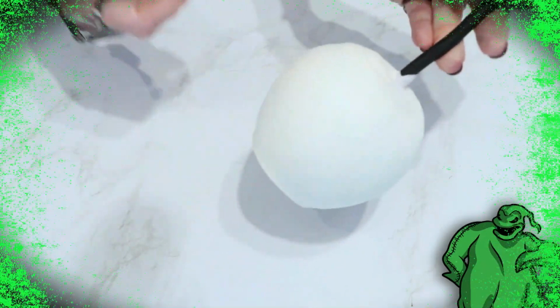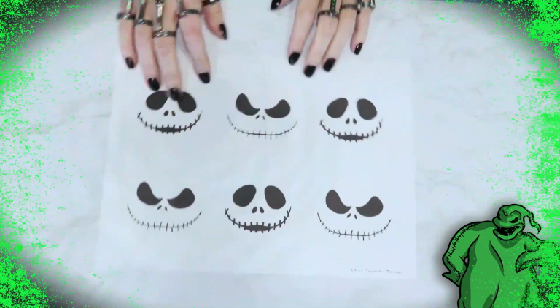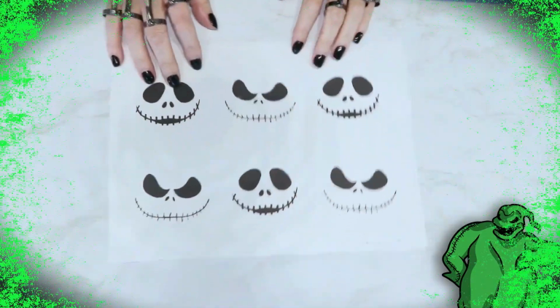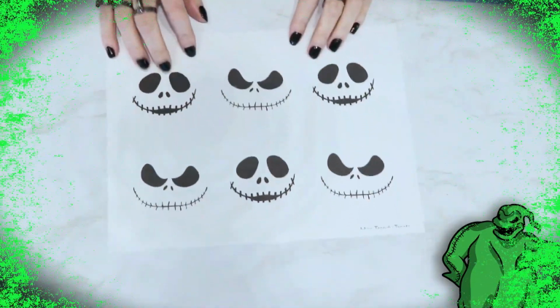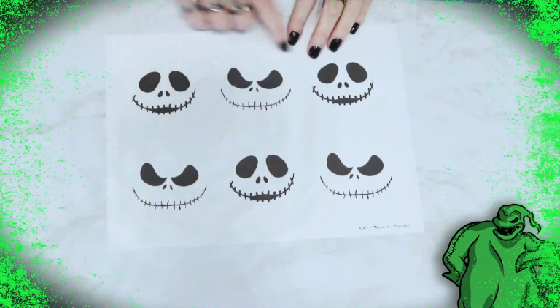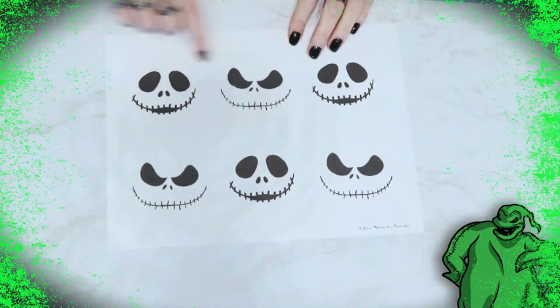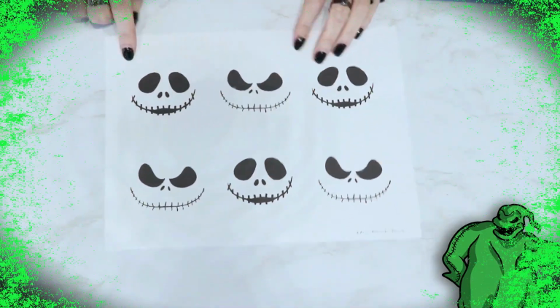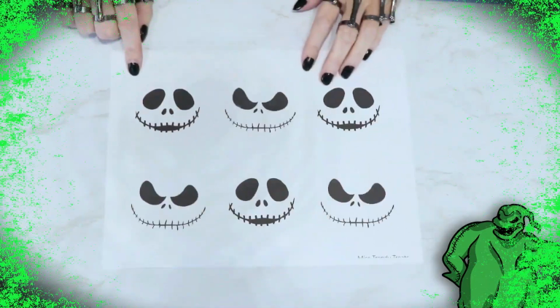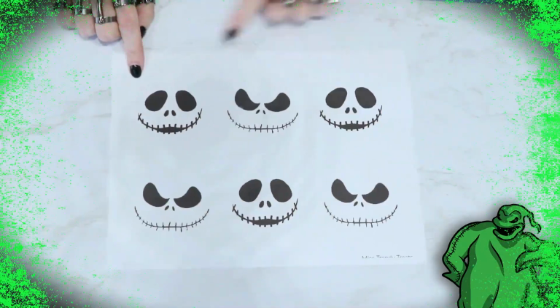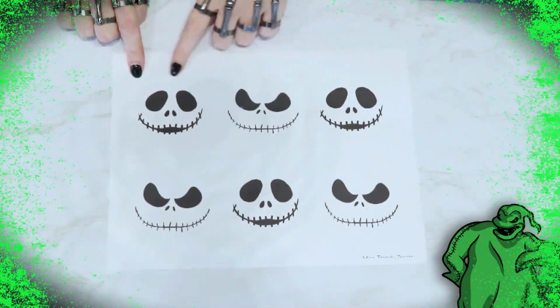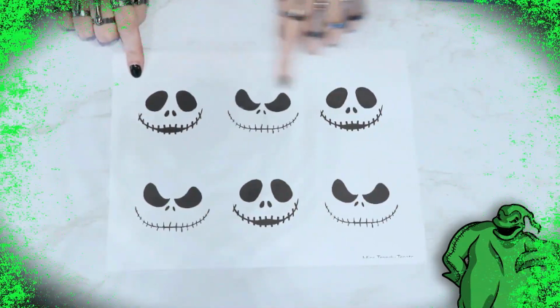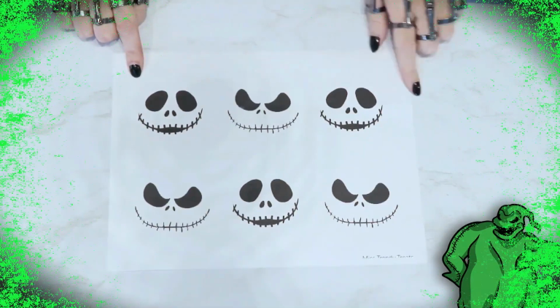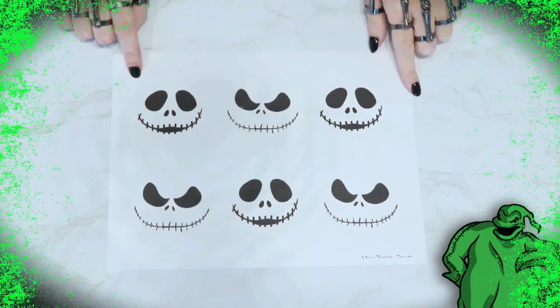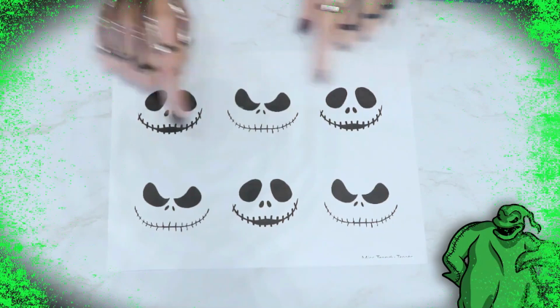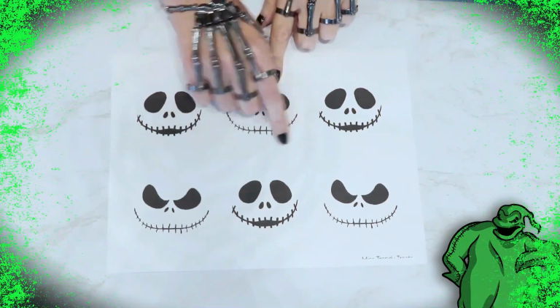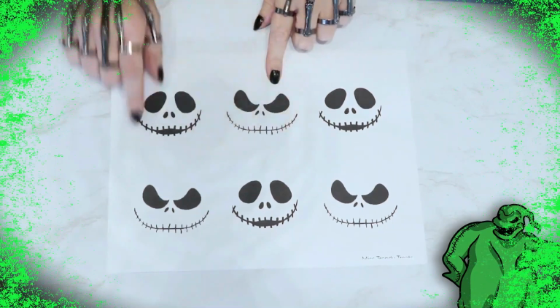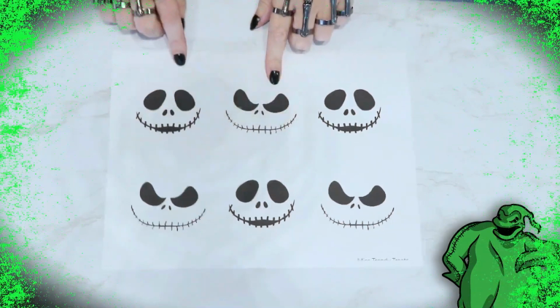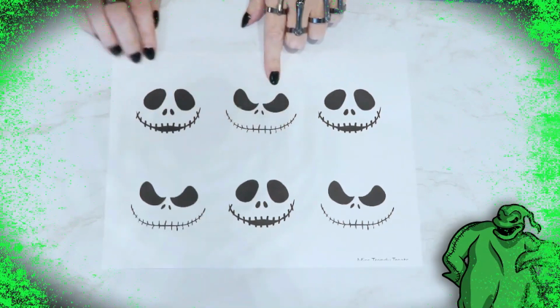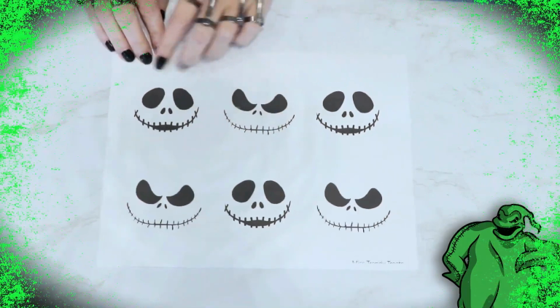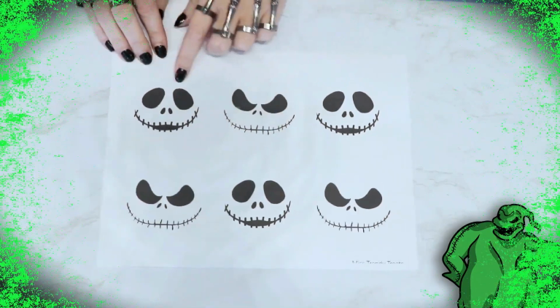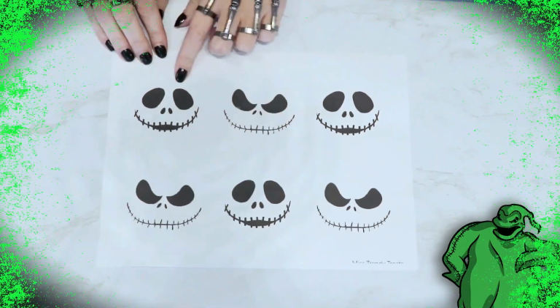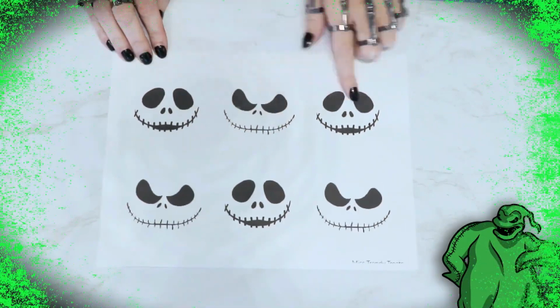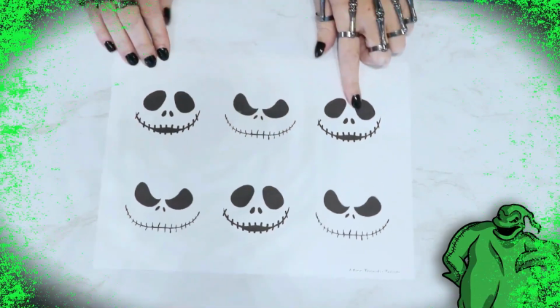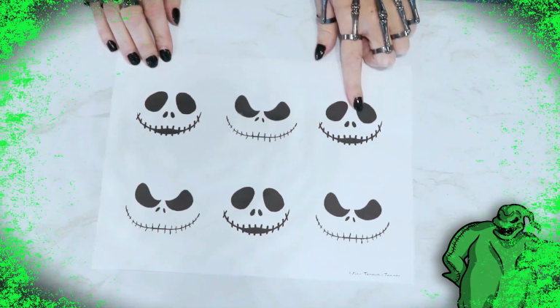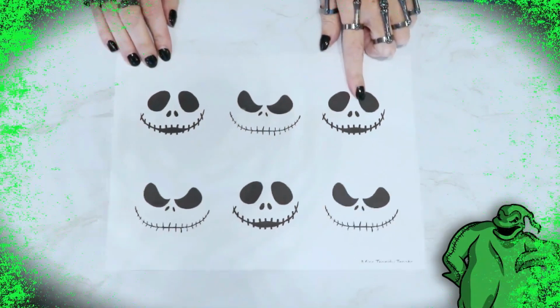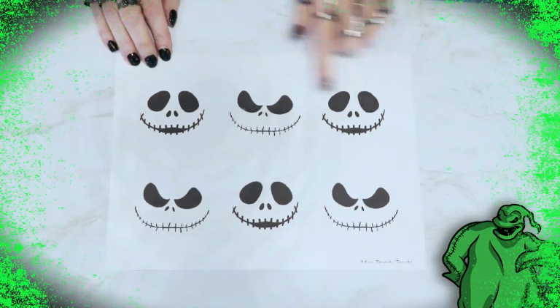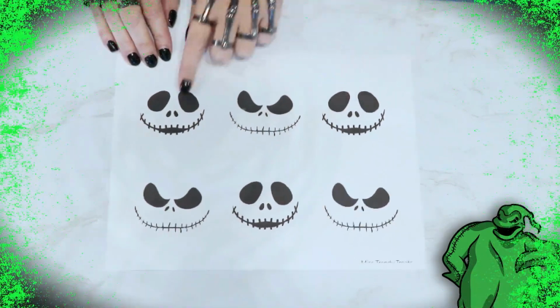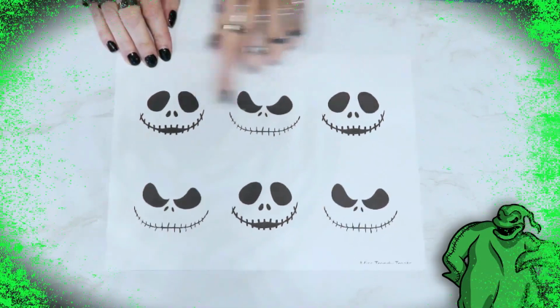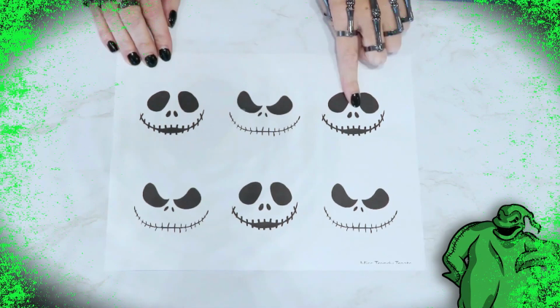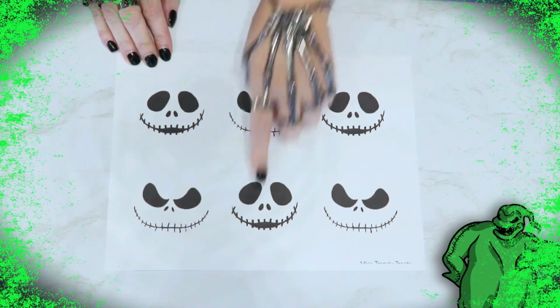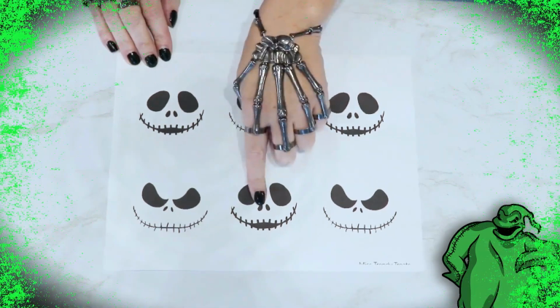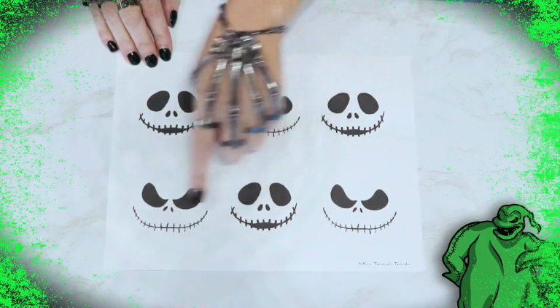I created a template that I will link up in the description box for you to use as well. There are three of each face, and I have two different expressions: Smiling Jack and Angry Jack.